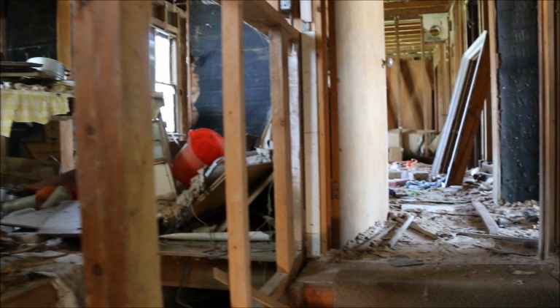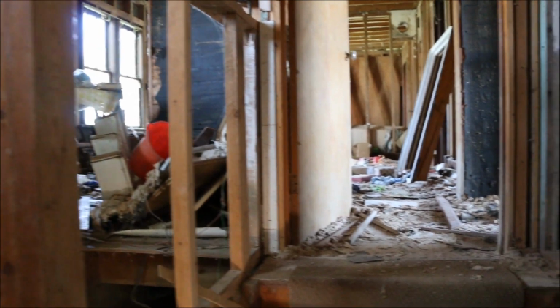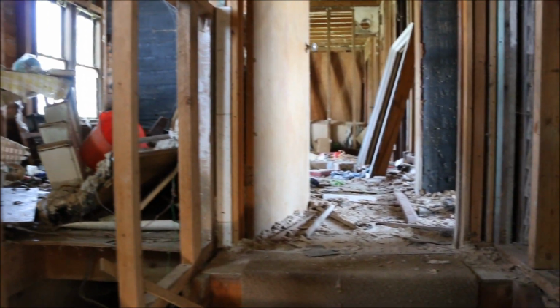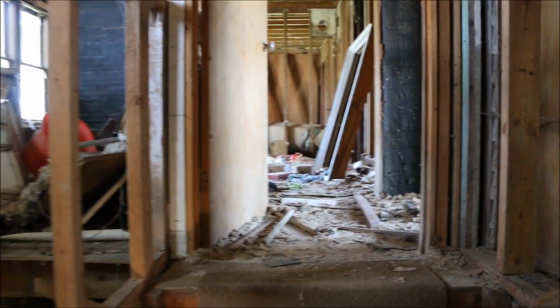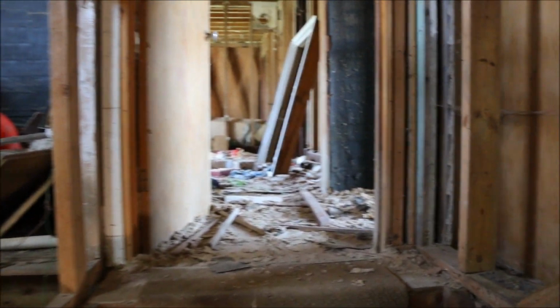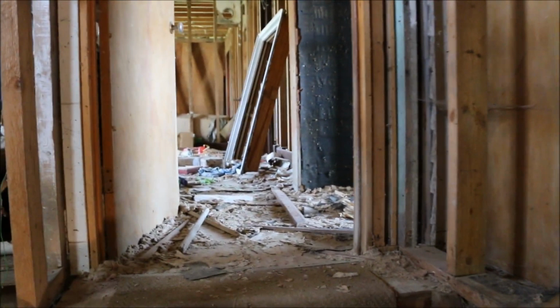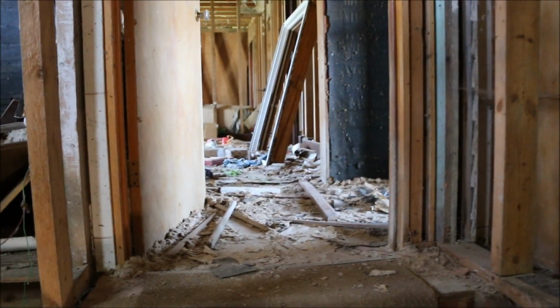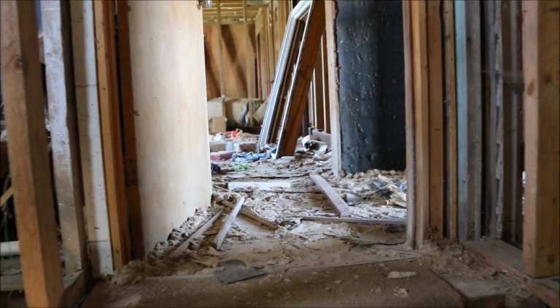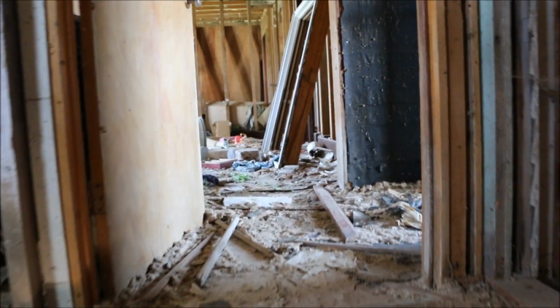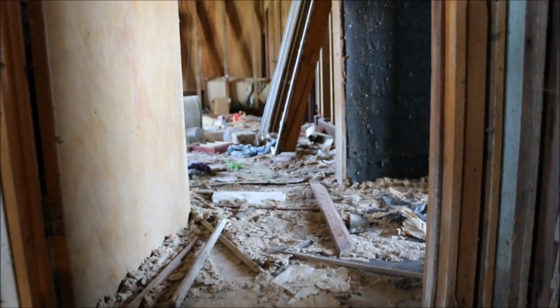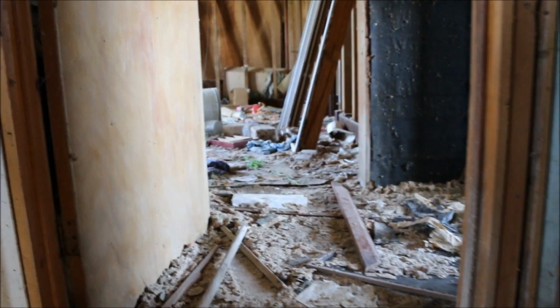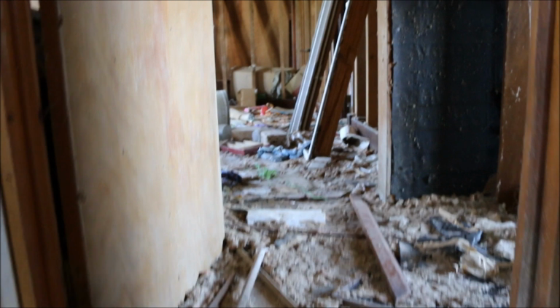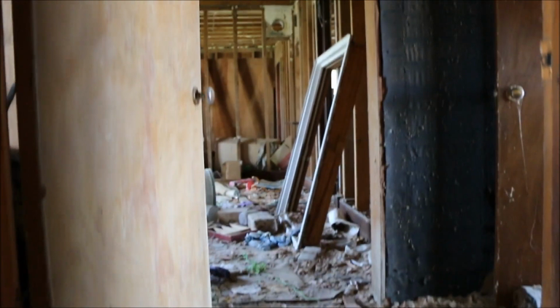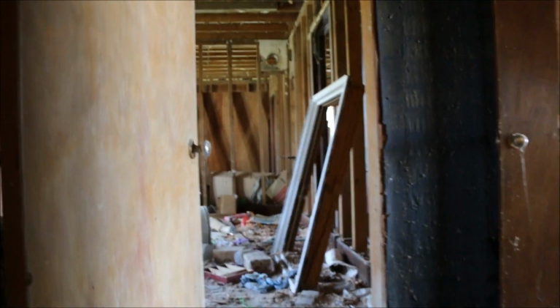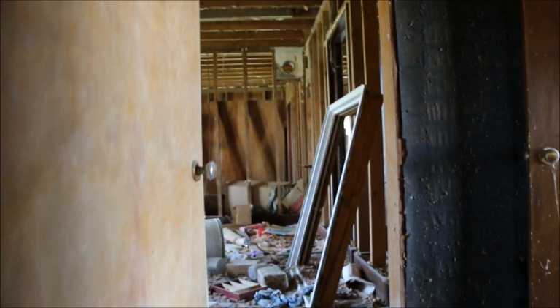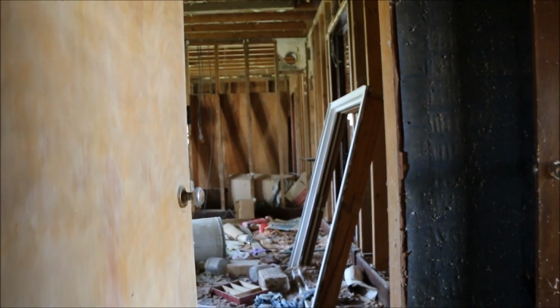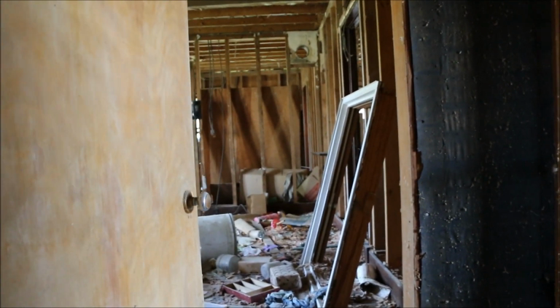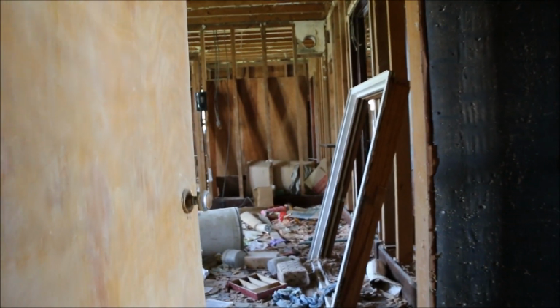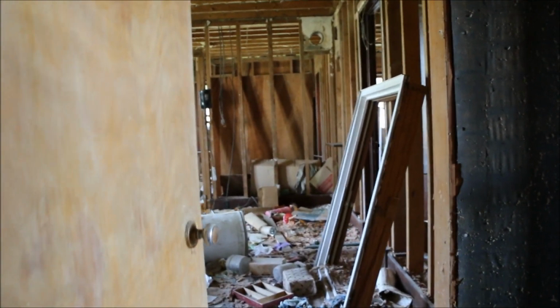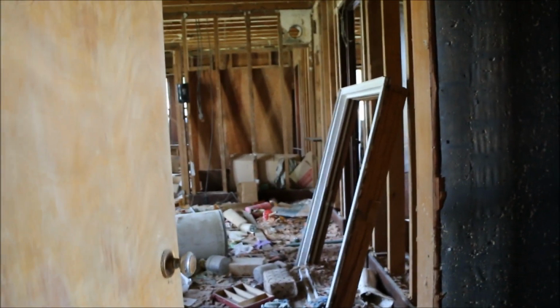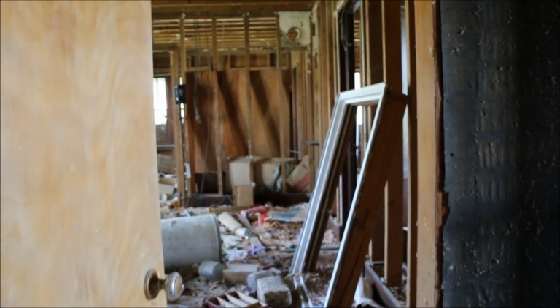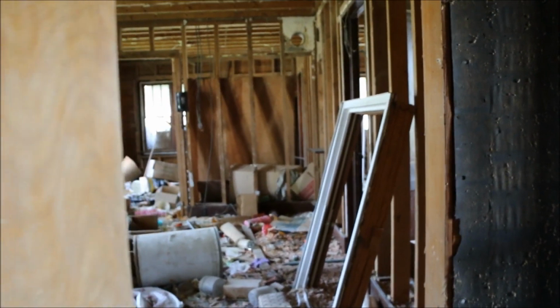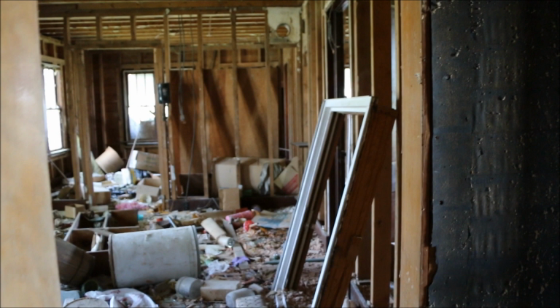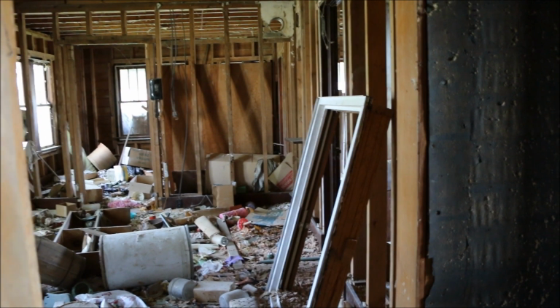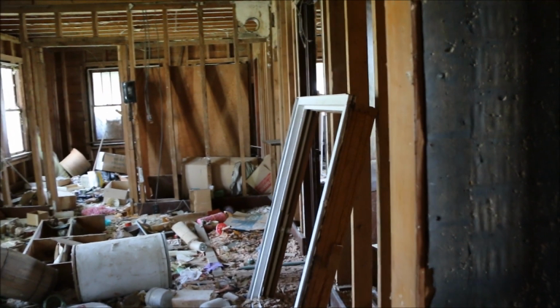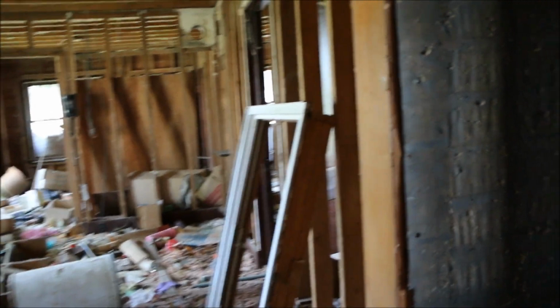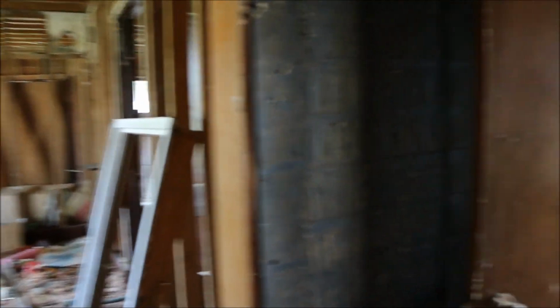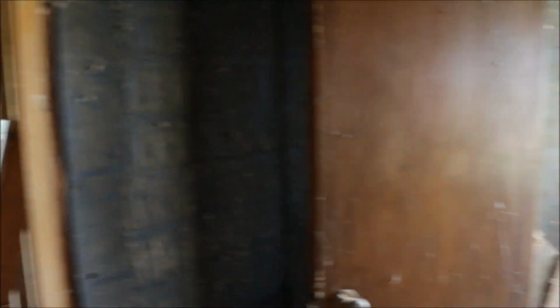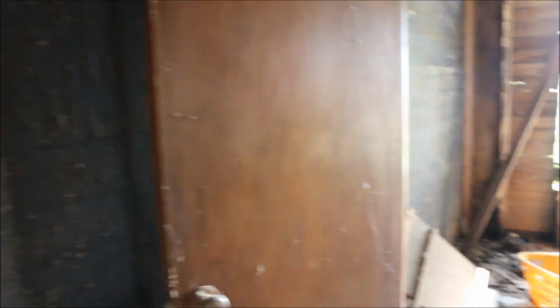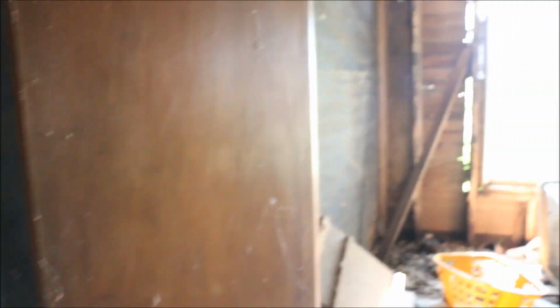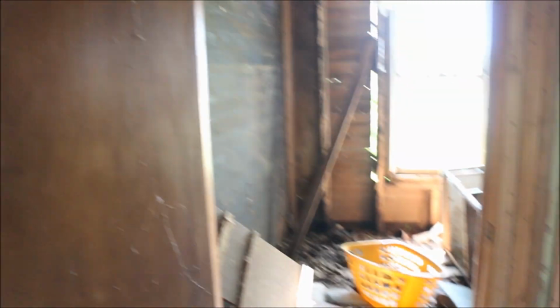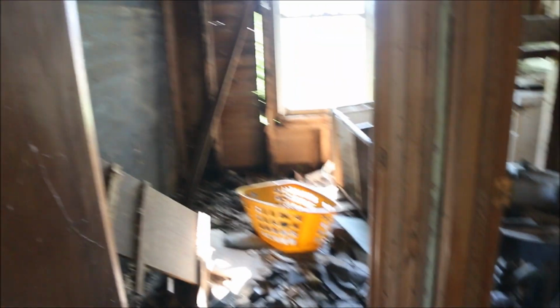It looks like it was once carpeted. And I wouldn't be surprised if they were once renovating it, because you could see the studs over there. But look at the floor — this is just total disintegration going on here.